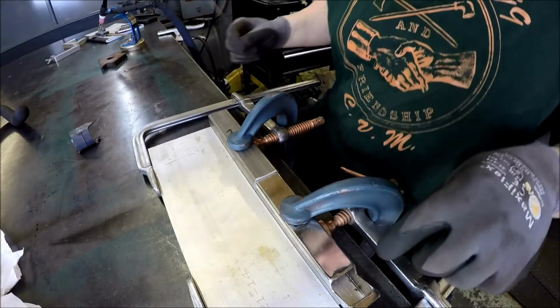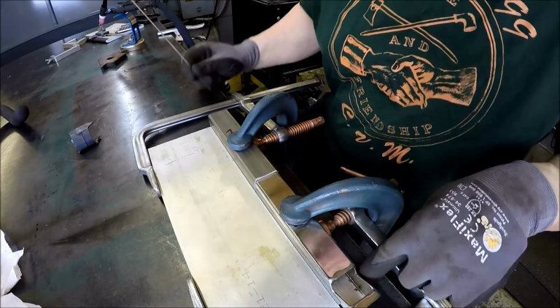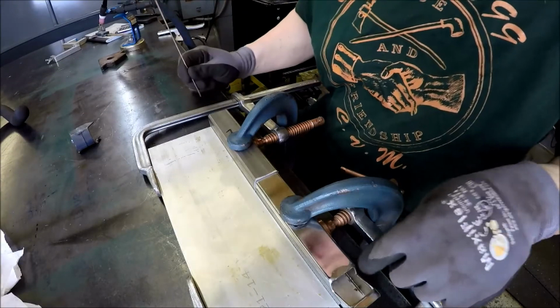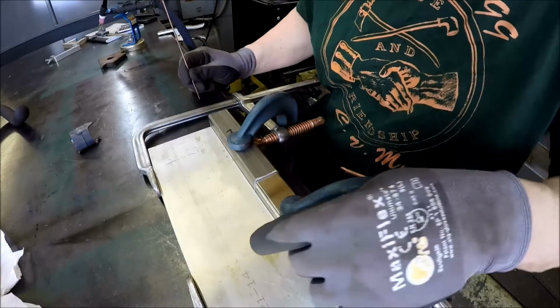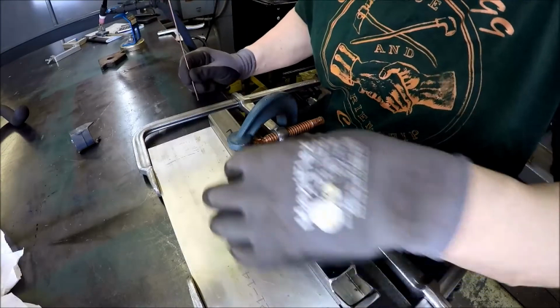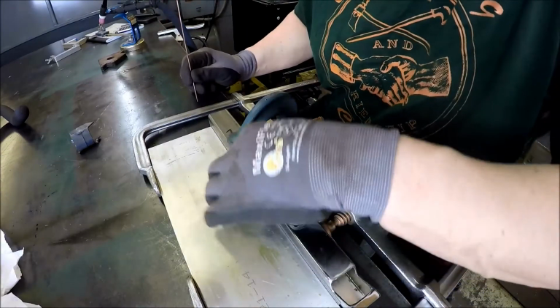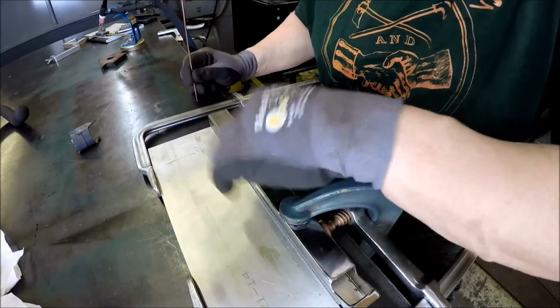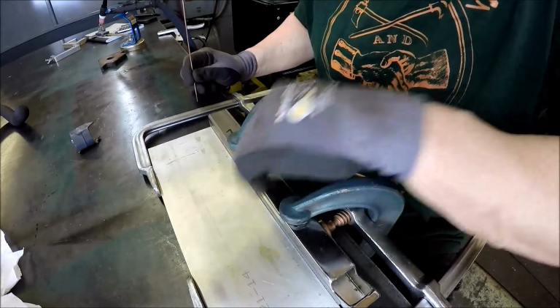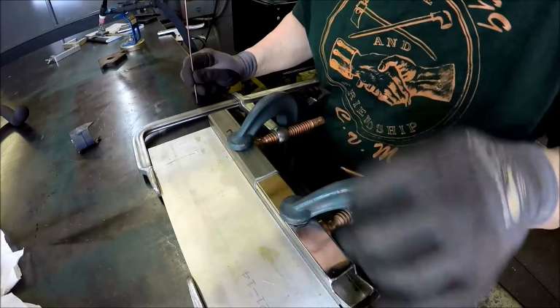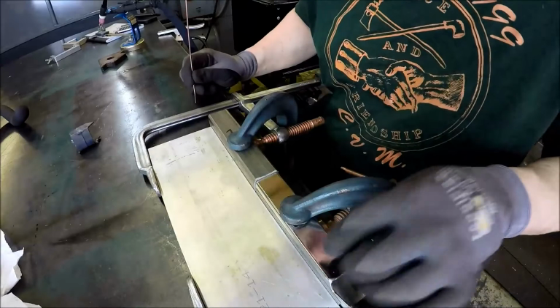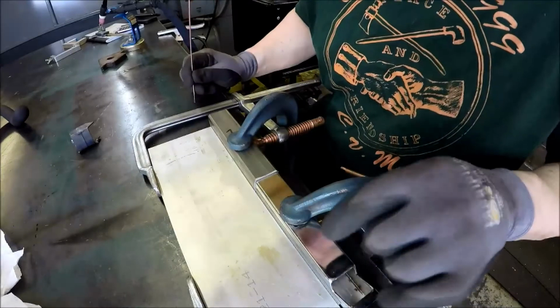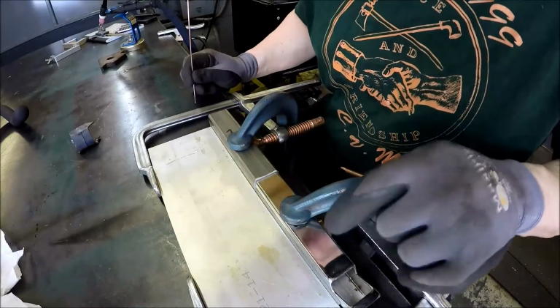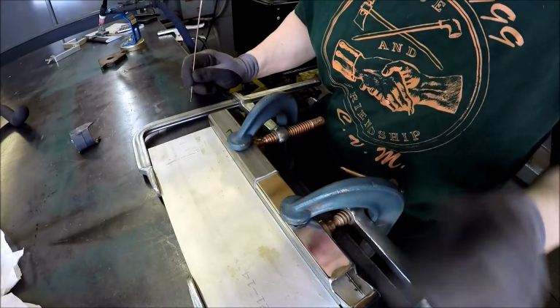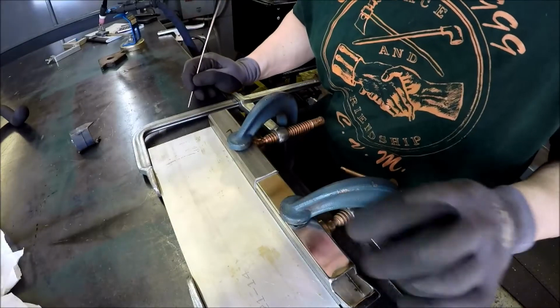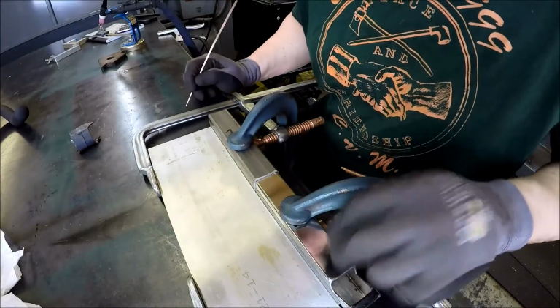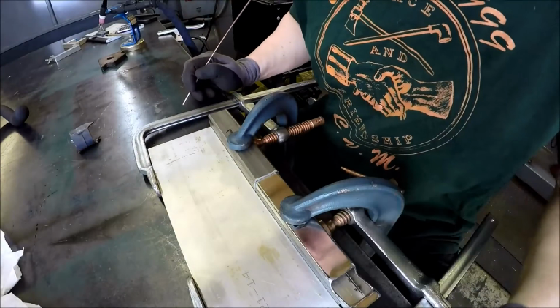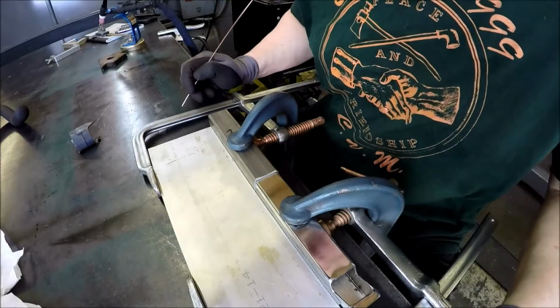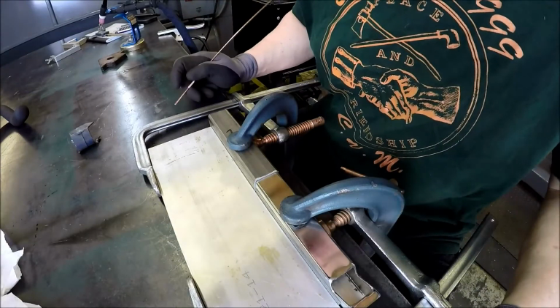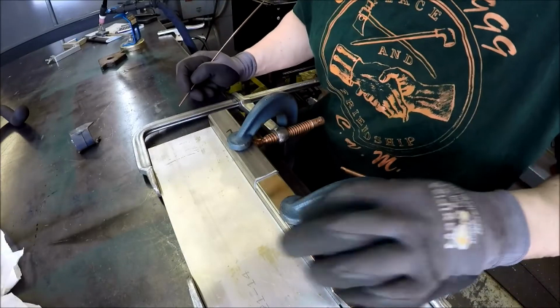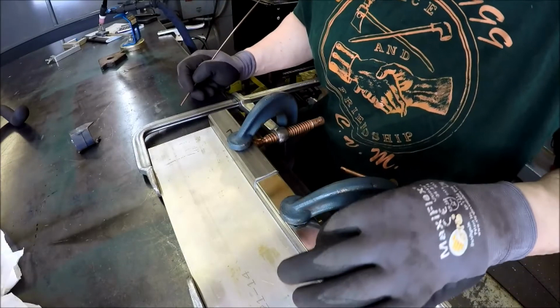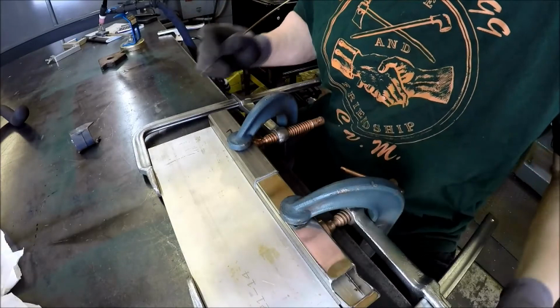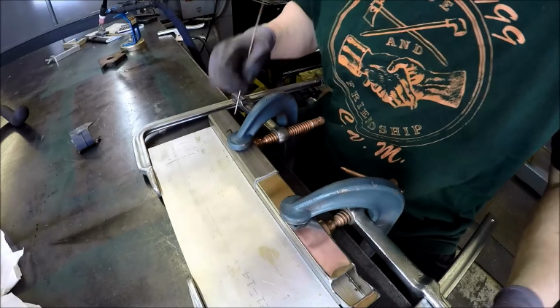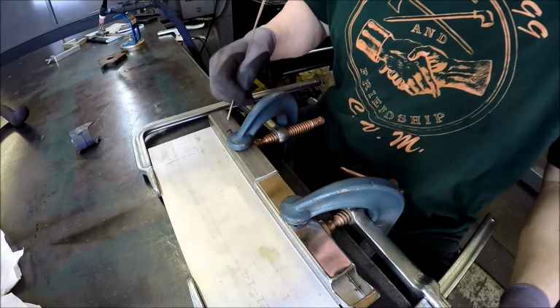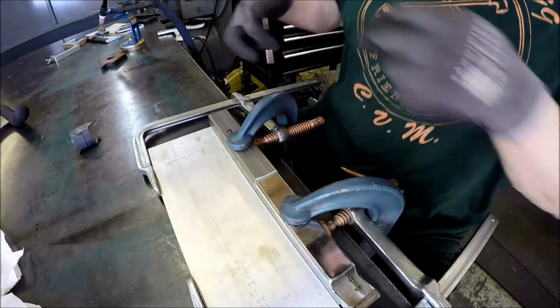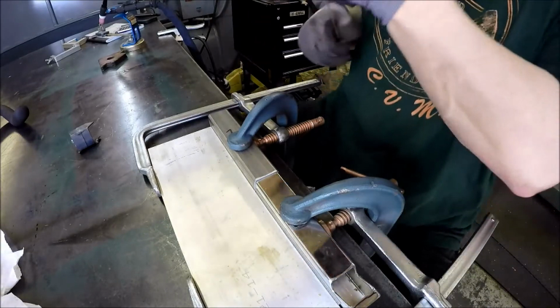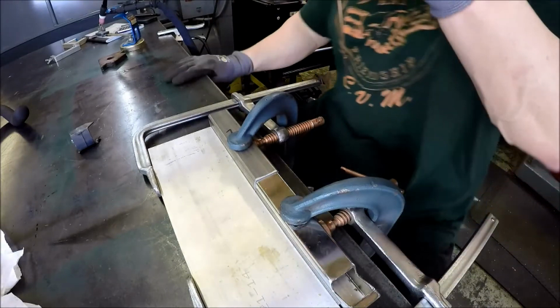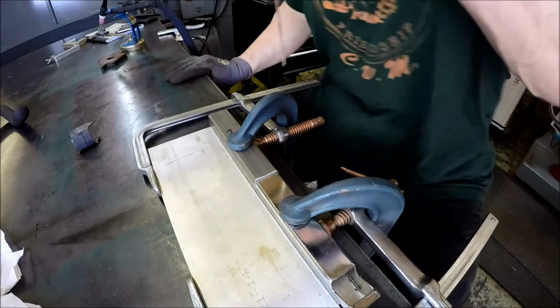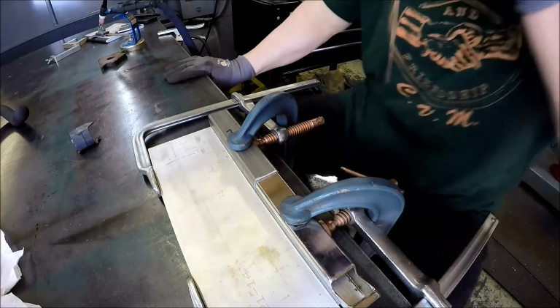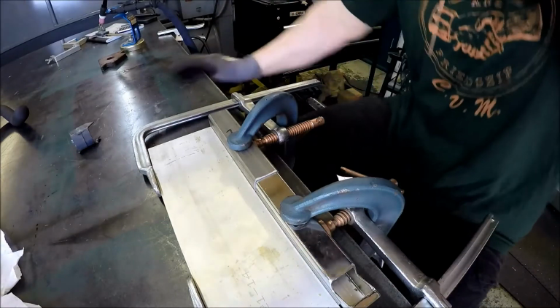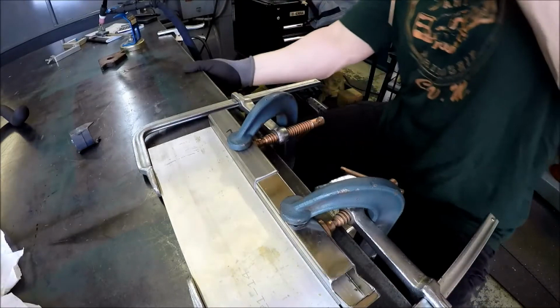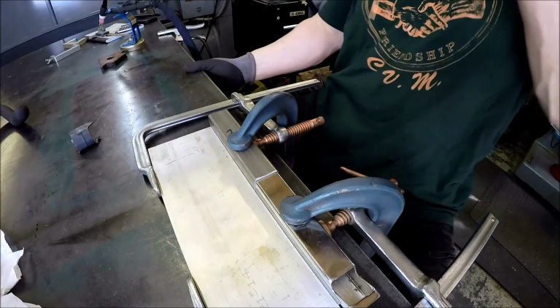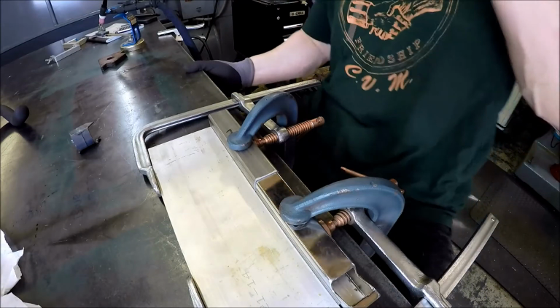Got her all clamped down. I had to shim the bottom here and there just to get this lined up — this is a tad bit different diameter than the other piece. This is obviously overseas stuff, so this is probably millimeter sizing versus this piece here which is standard size.